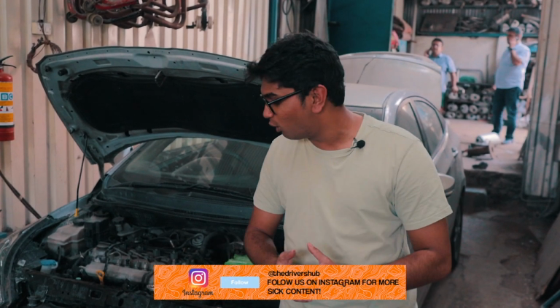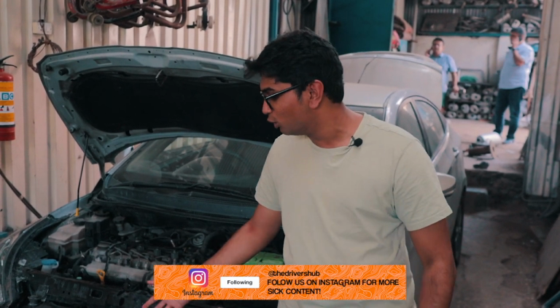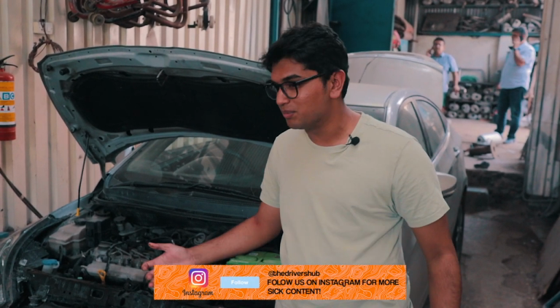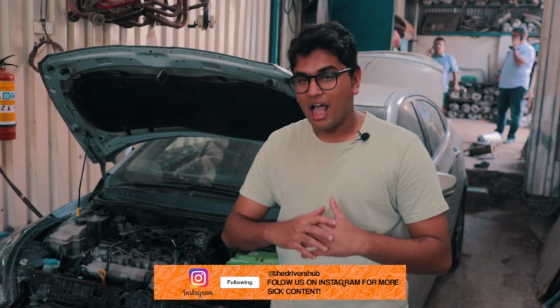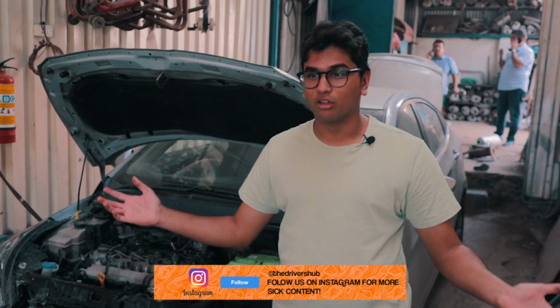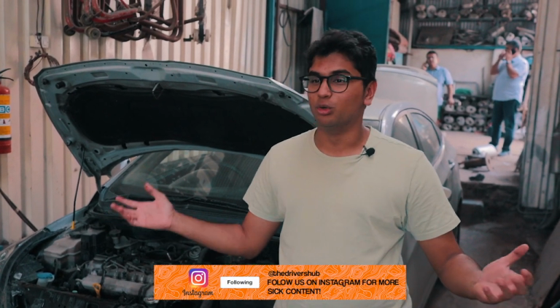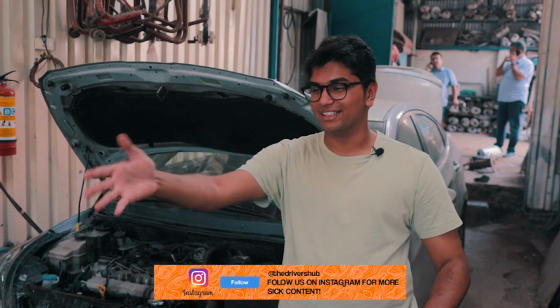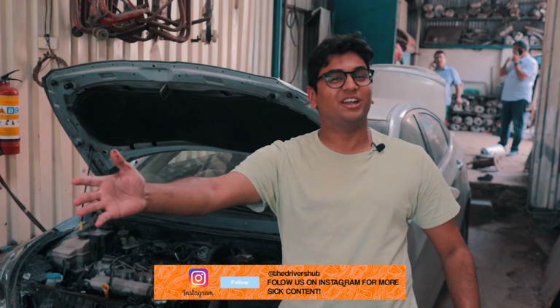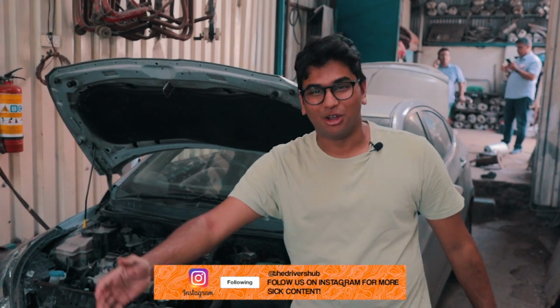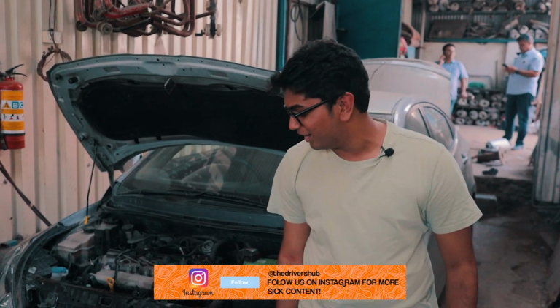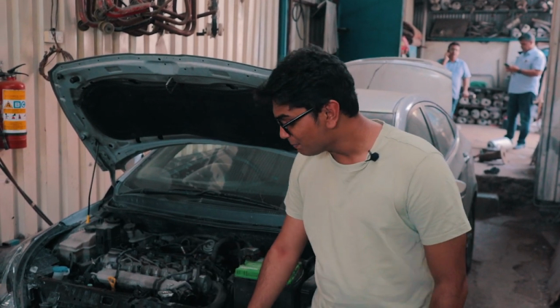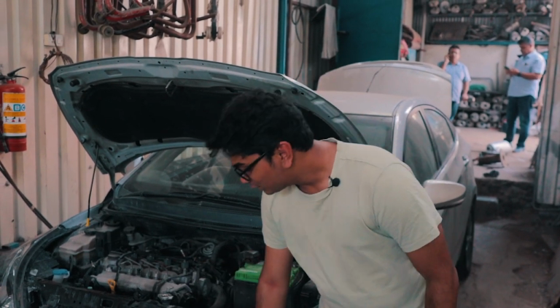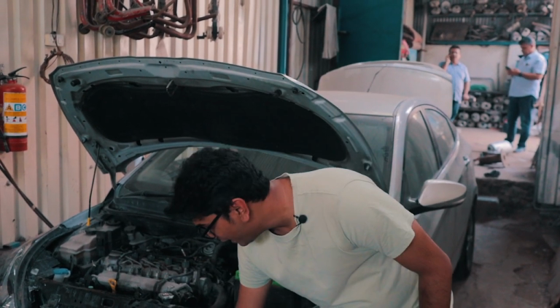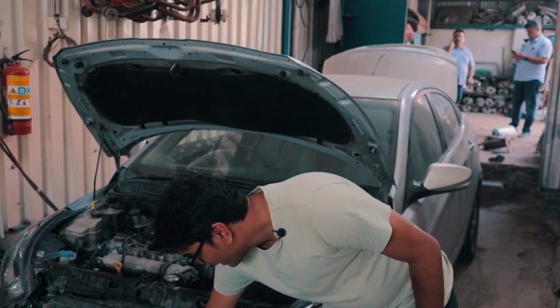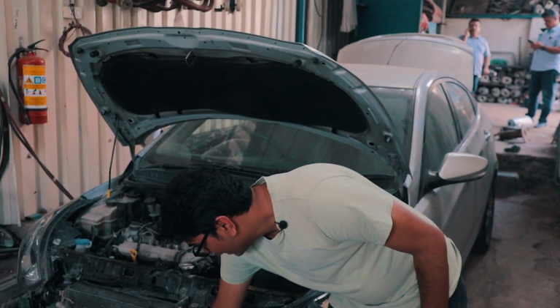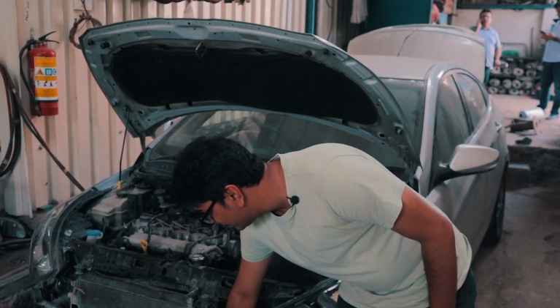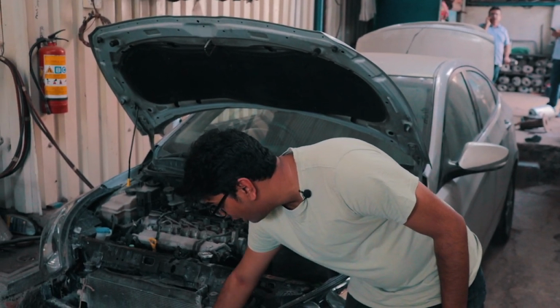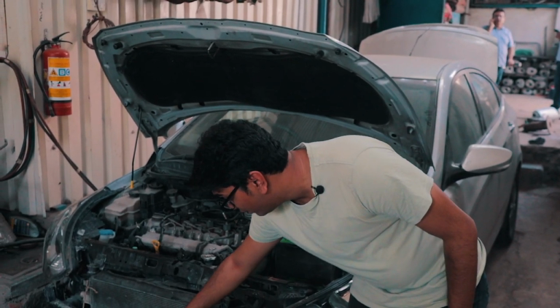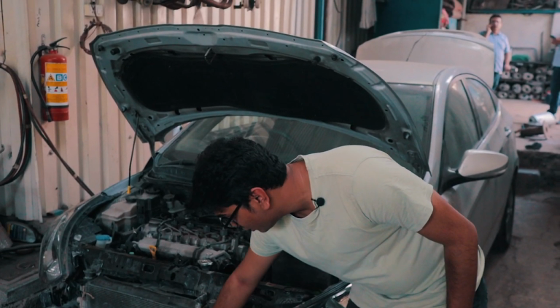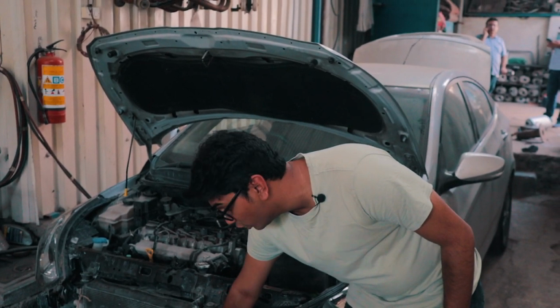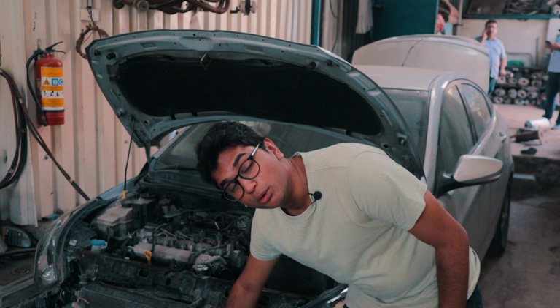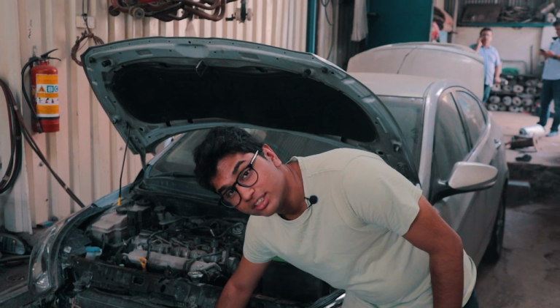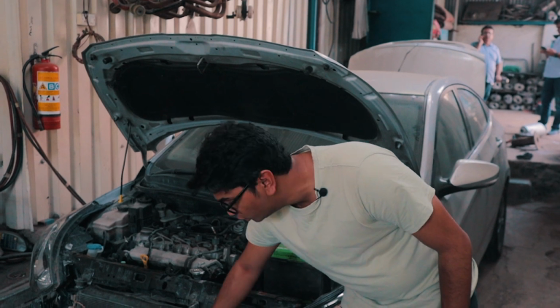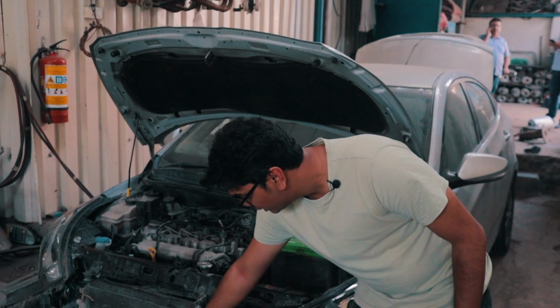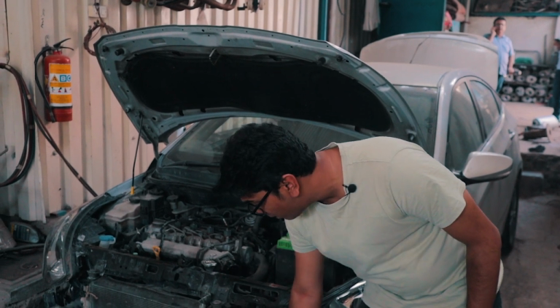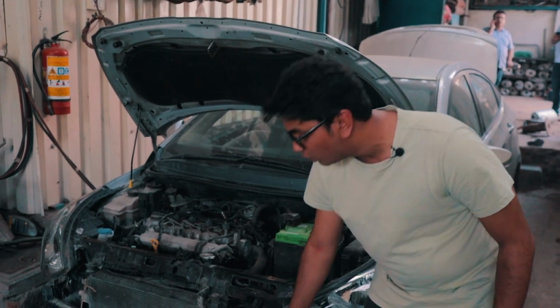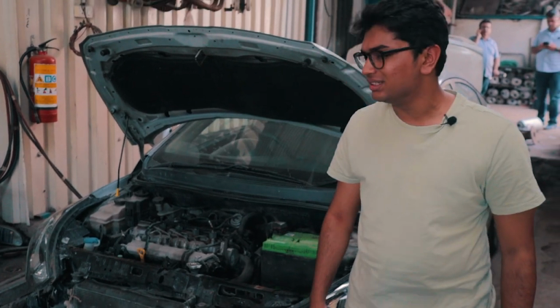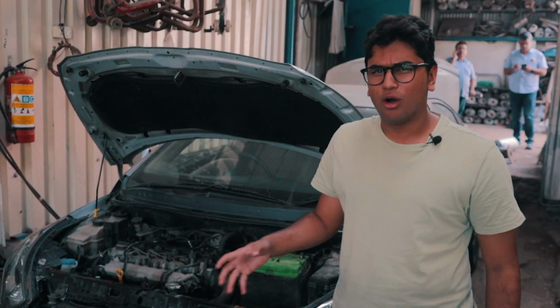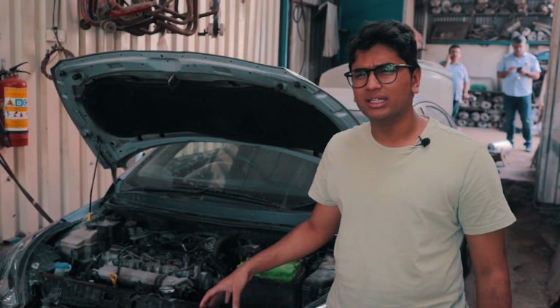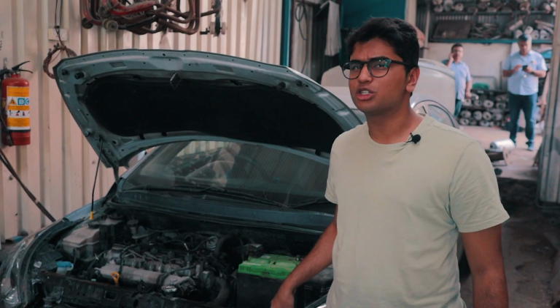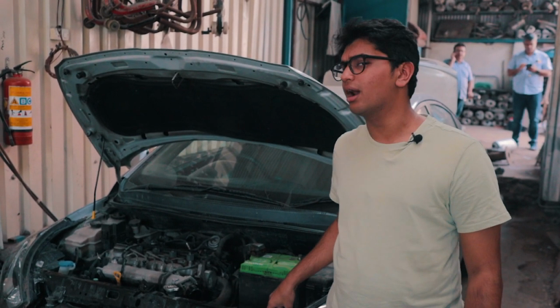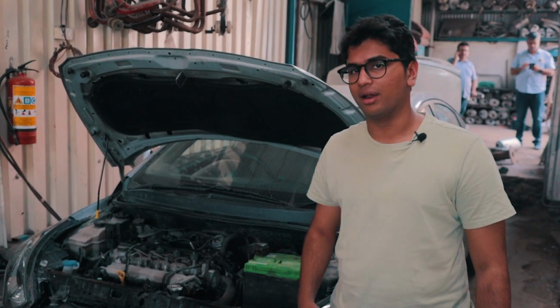We want the cars to look stock — we don't want them to look something out of the blue like this Honda Civic over here. So we're going to start putting on the screws, start mounting the hoses, and hopefully this car should be done by today.